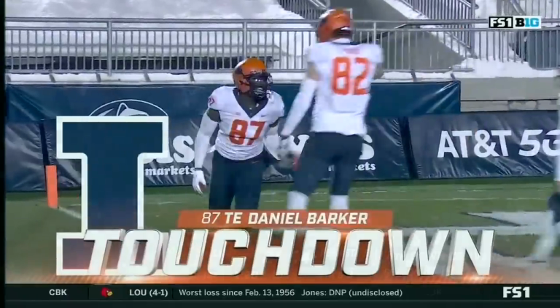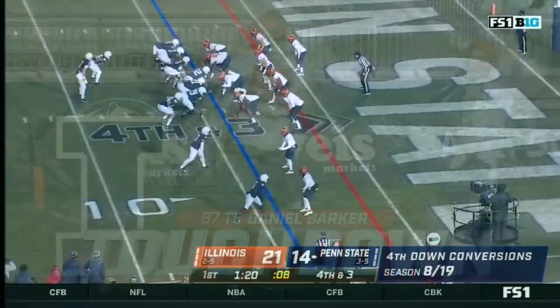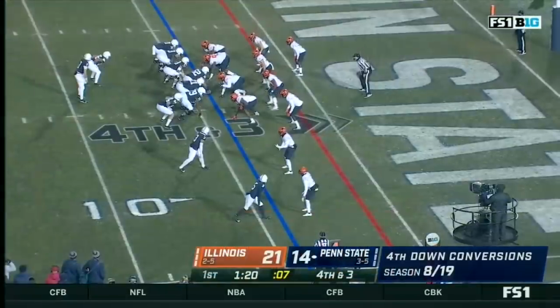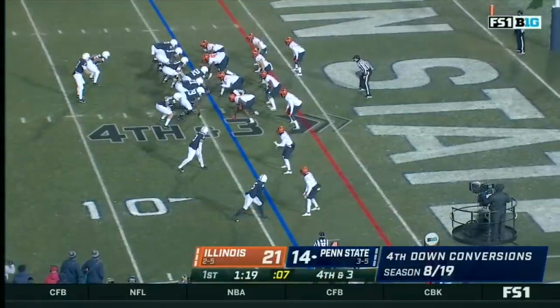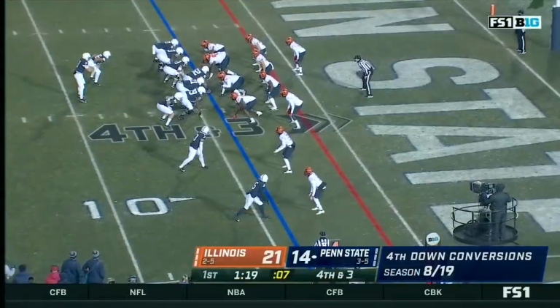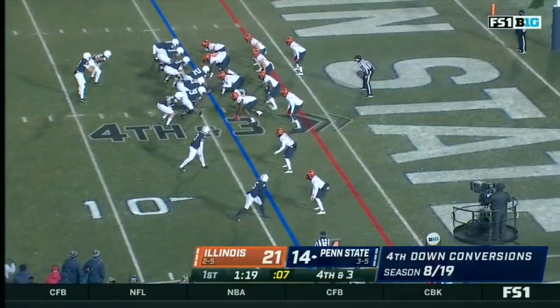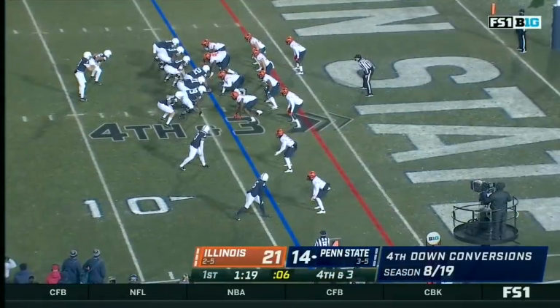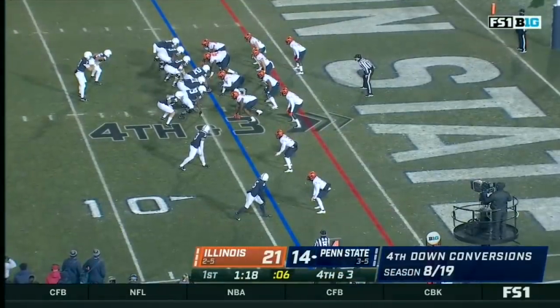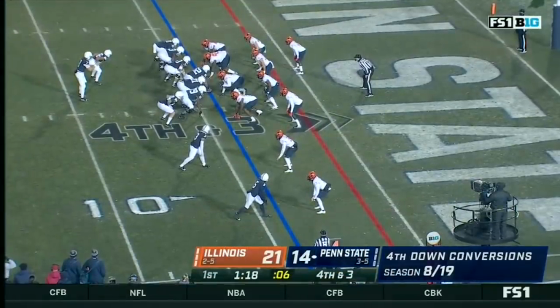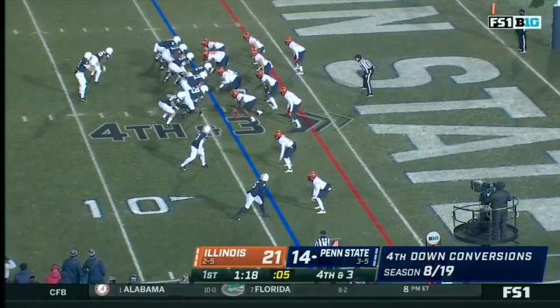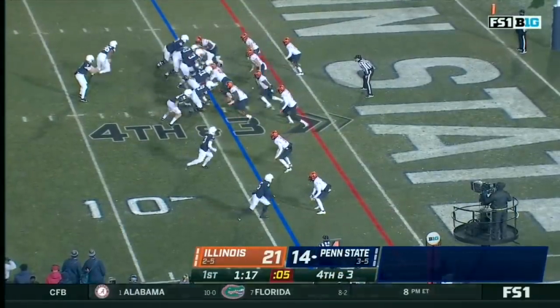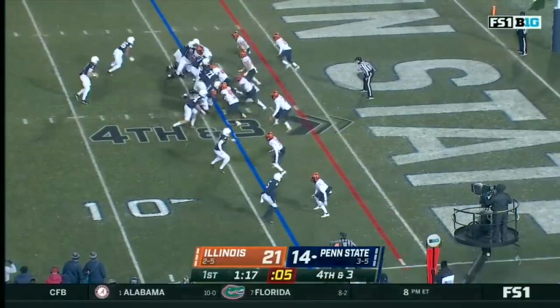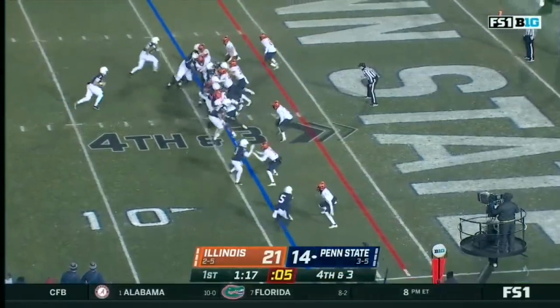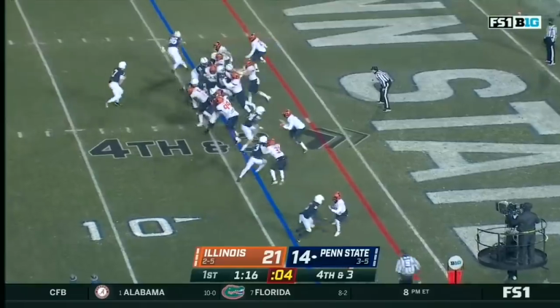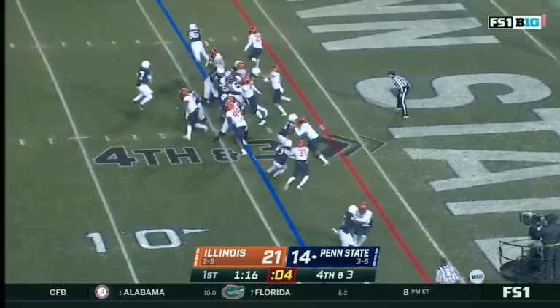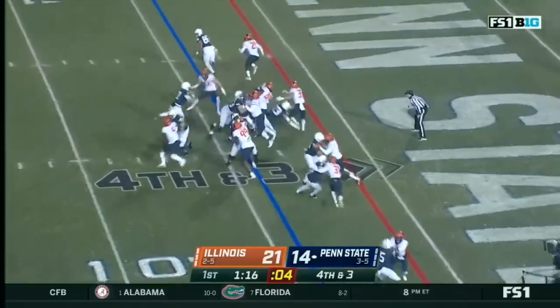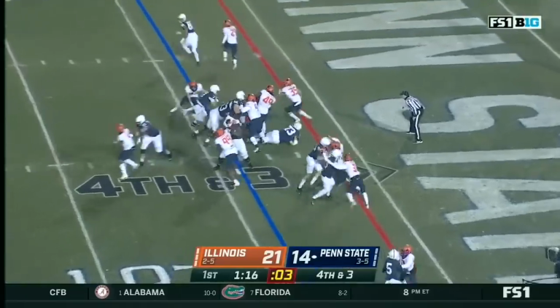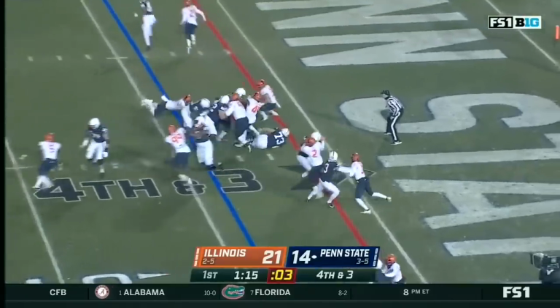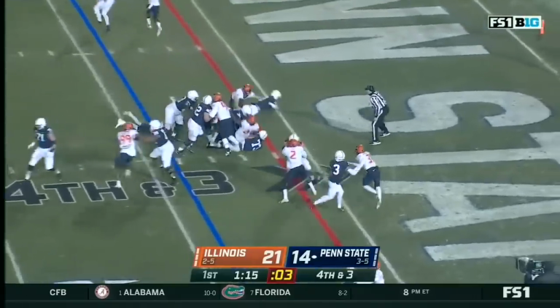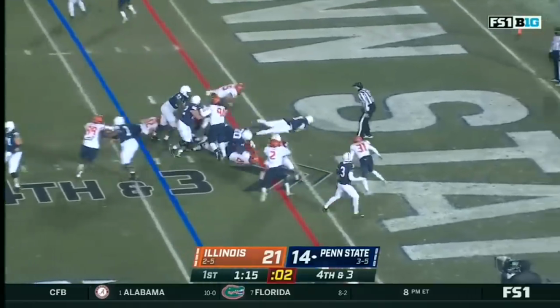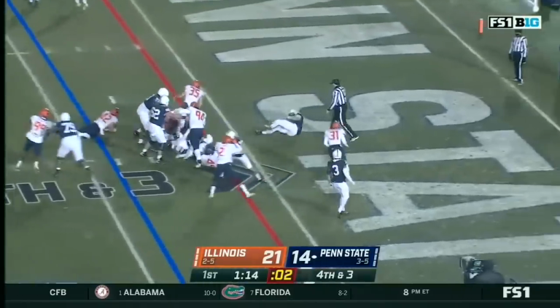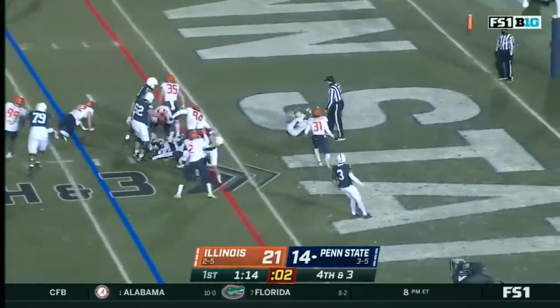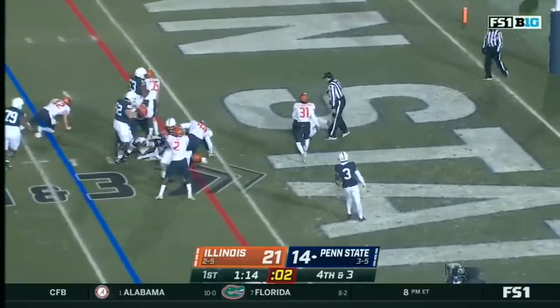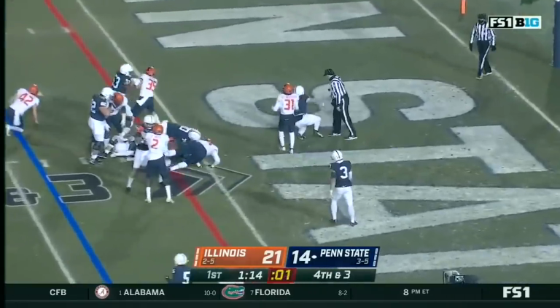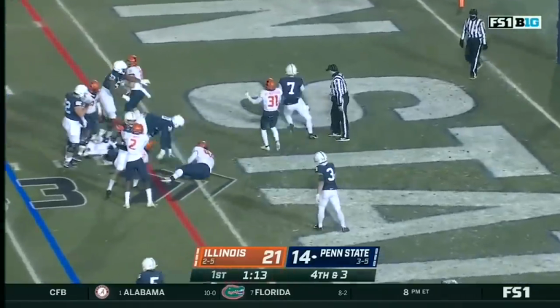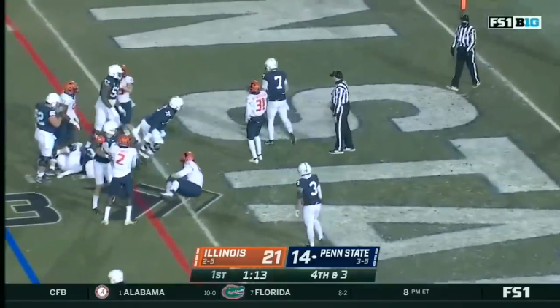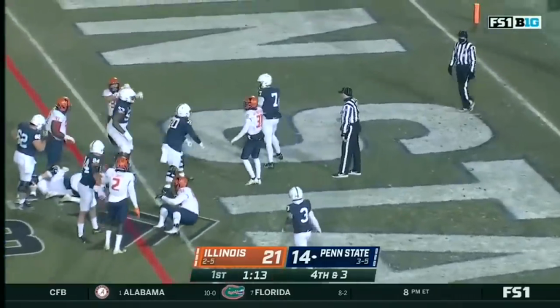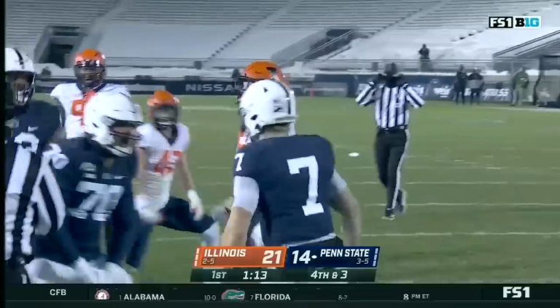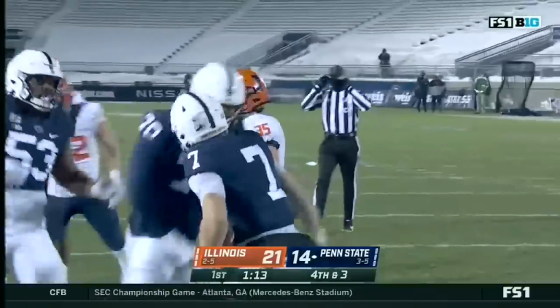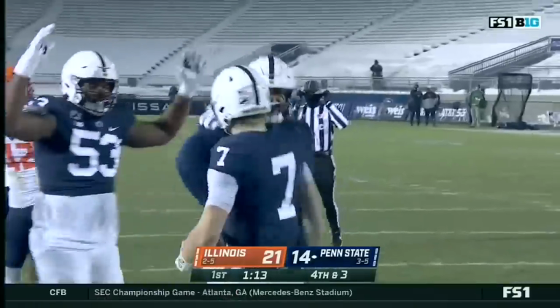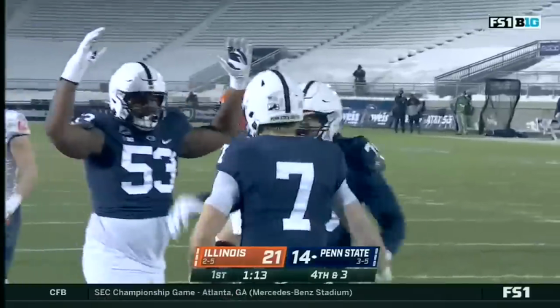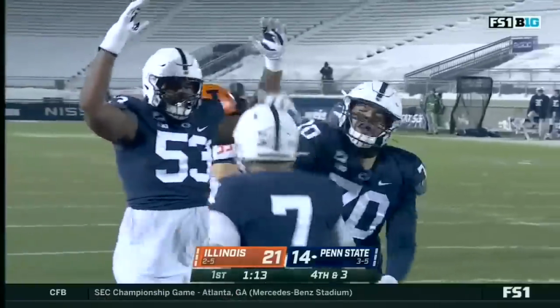Penn State this season. A fourth down — it's short. Levis runs. Levis to the end zone and he's in. Touchdown, Penn State.